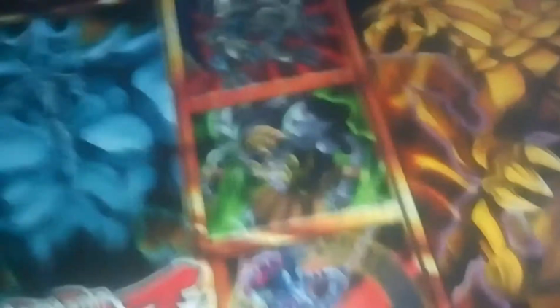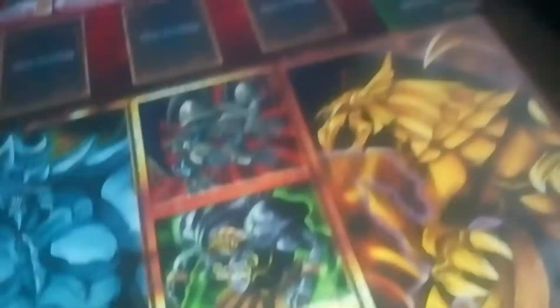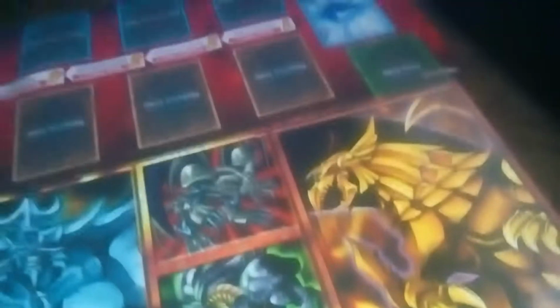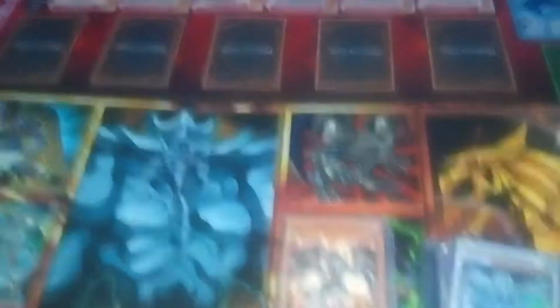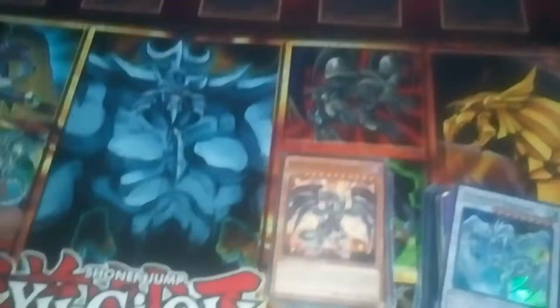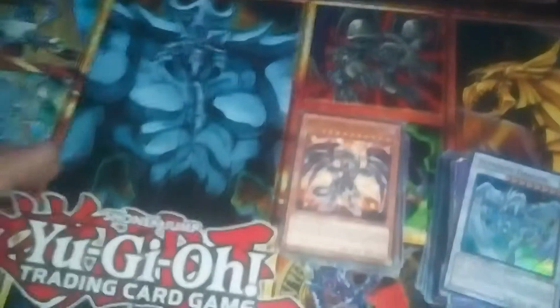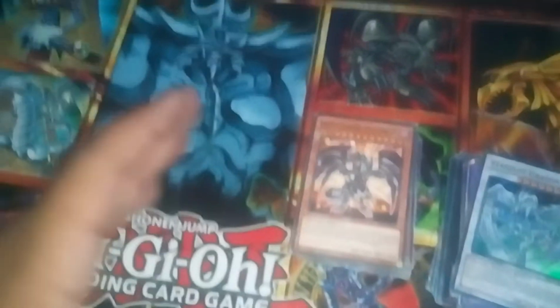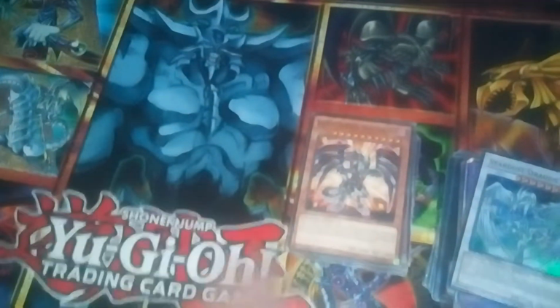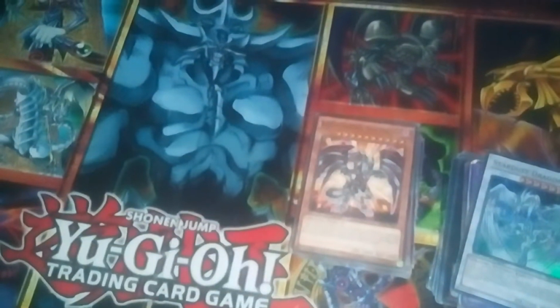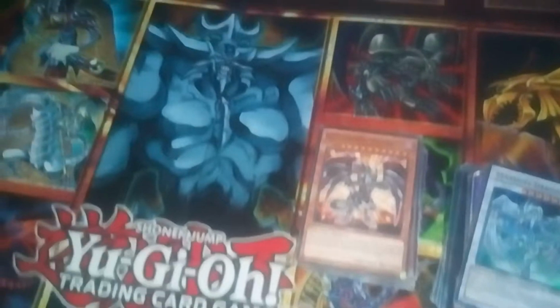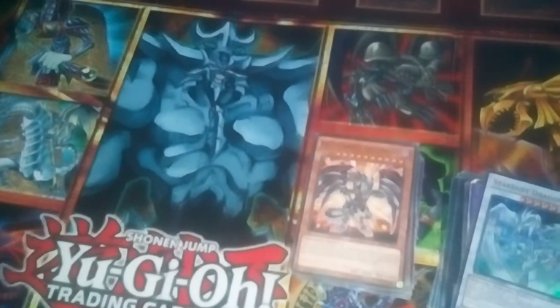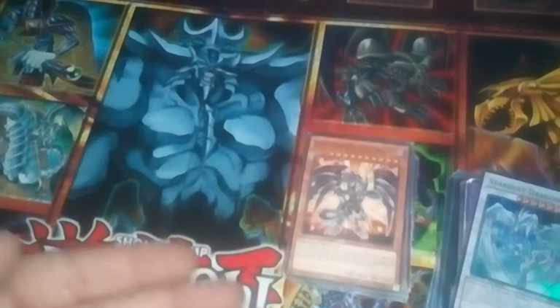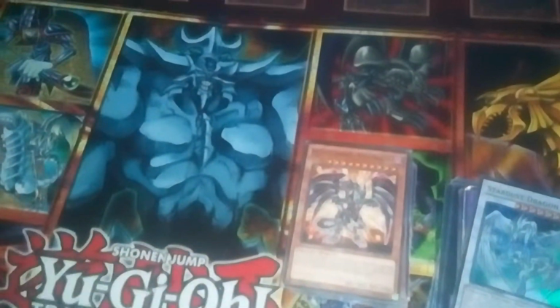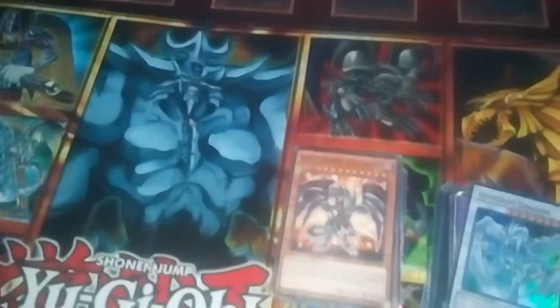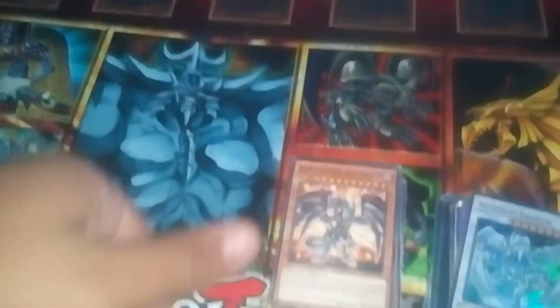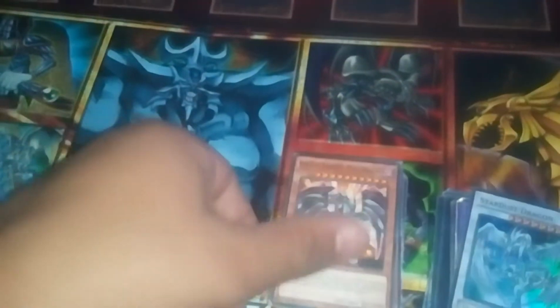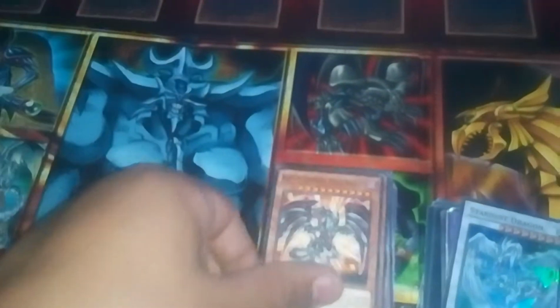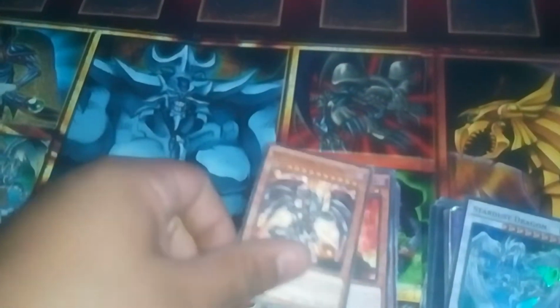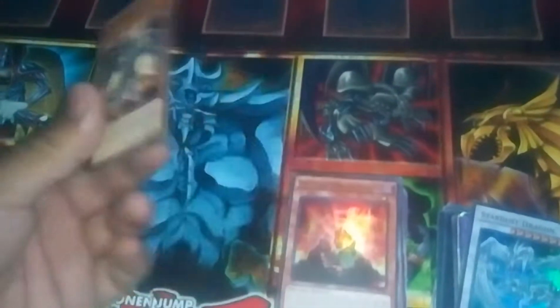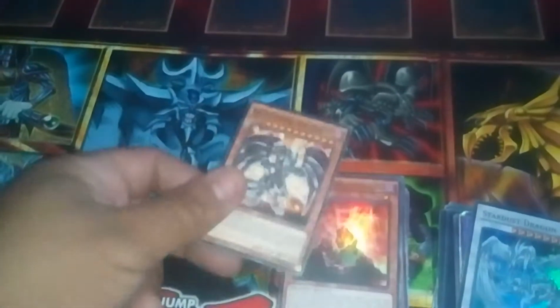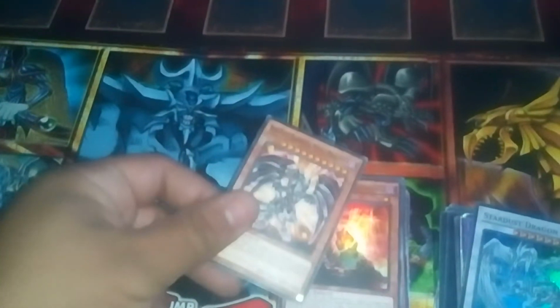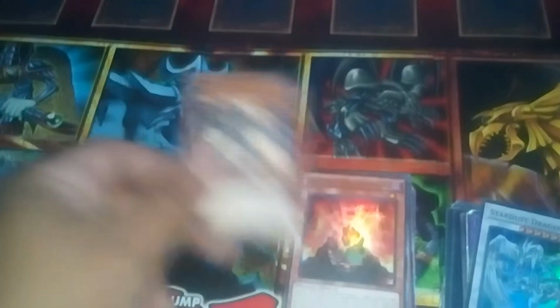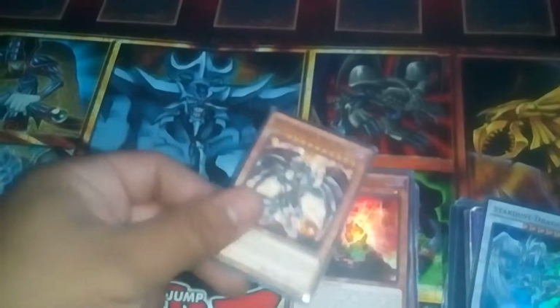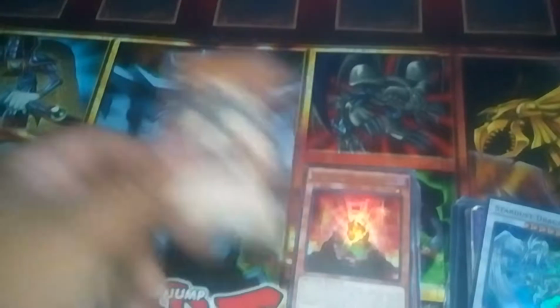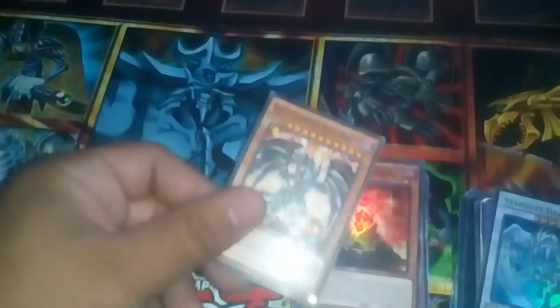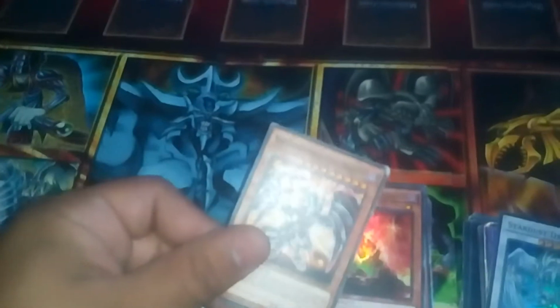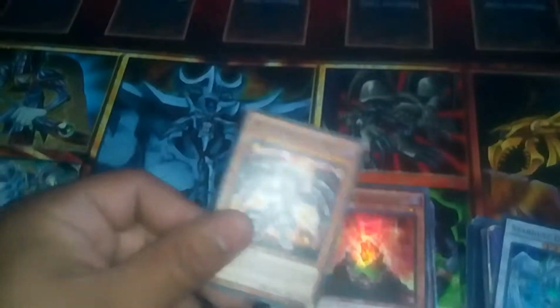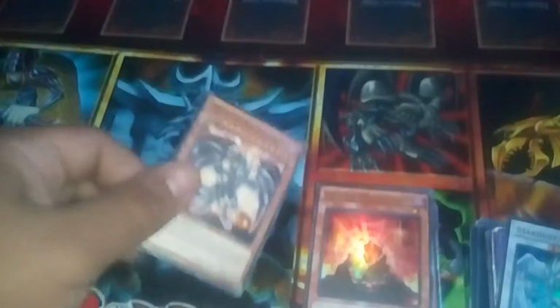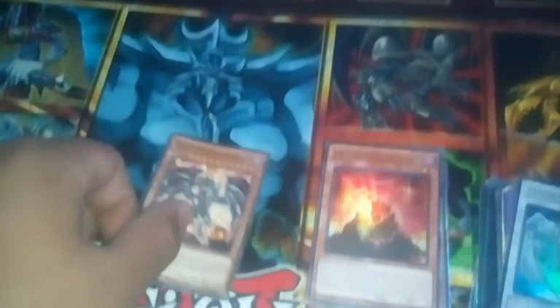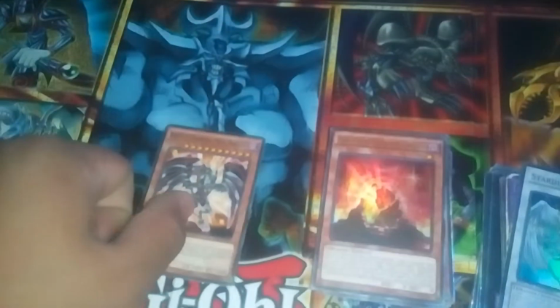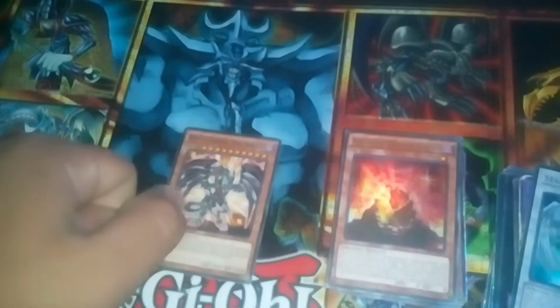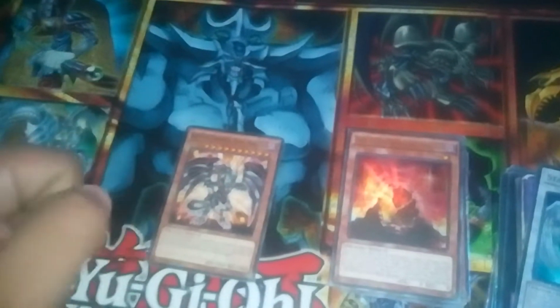And now we'll be heading on to the Red Eyes deck — back with Eric's deck now. His is Red Eyes. It's actually sort of a Red Eyes Felgrand build, but he didn't have all the cards. So he runs...